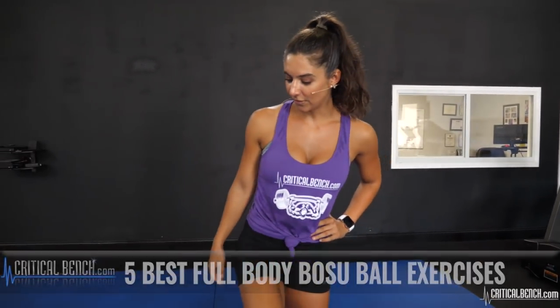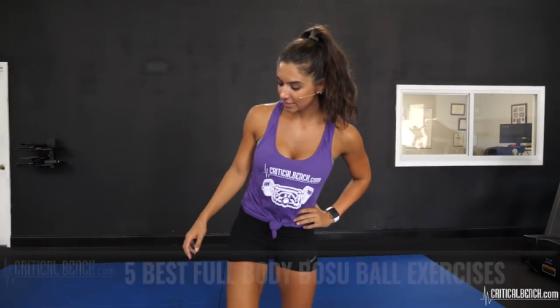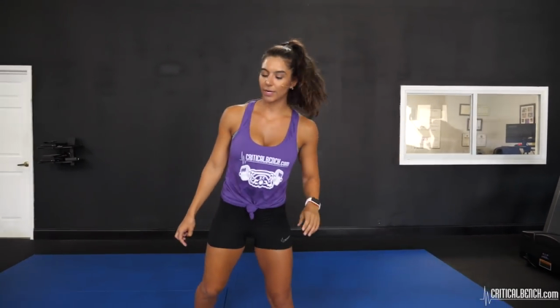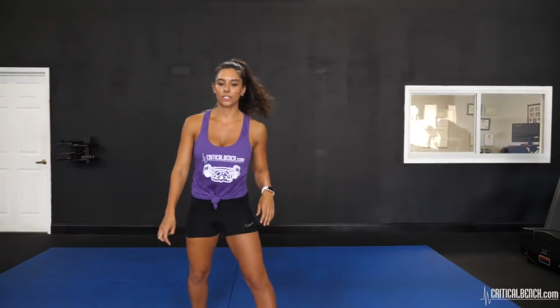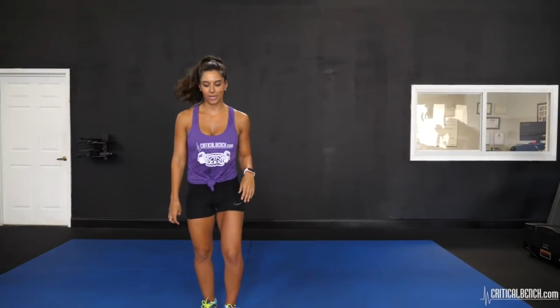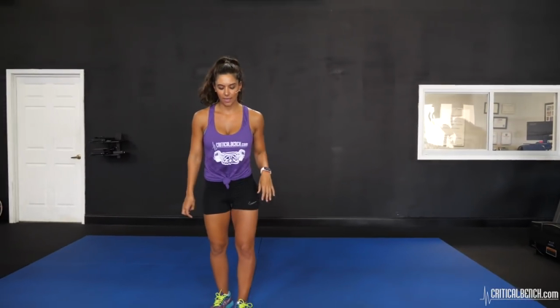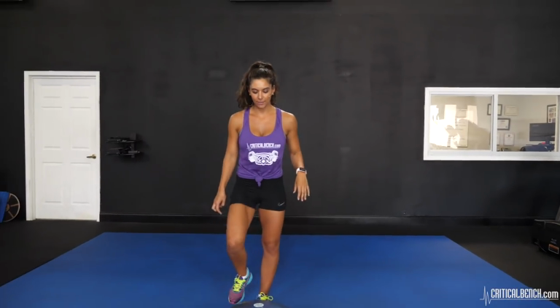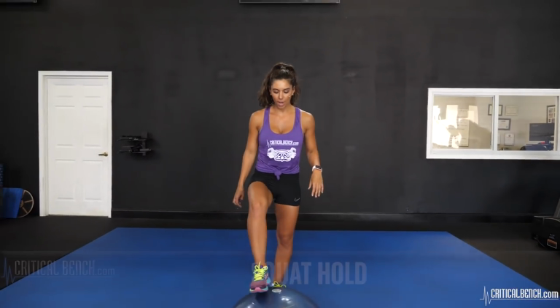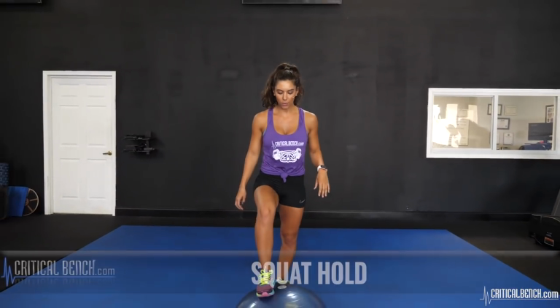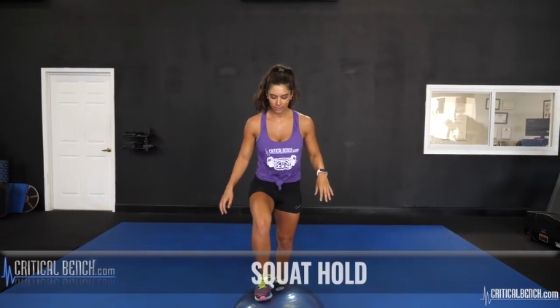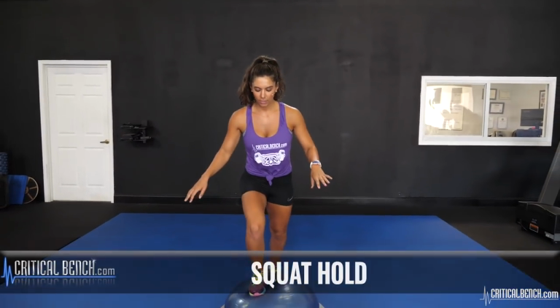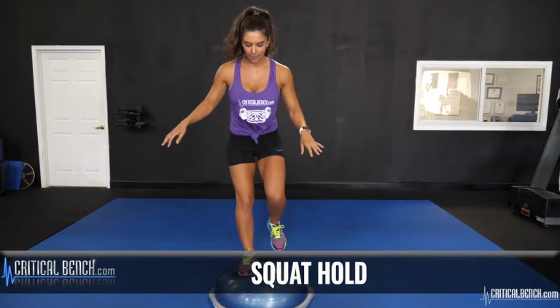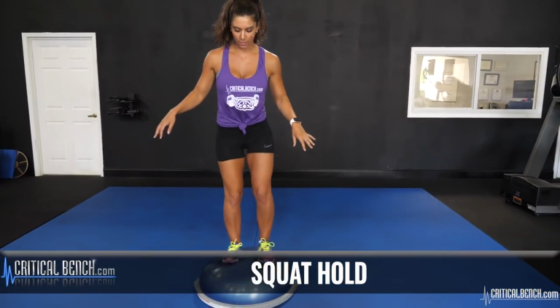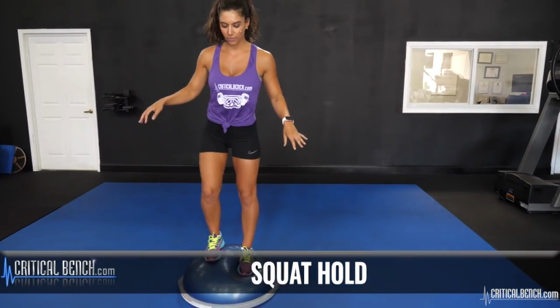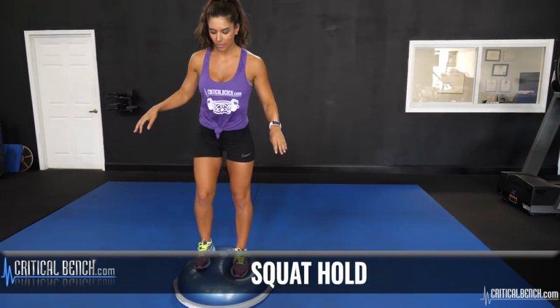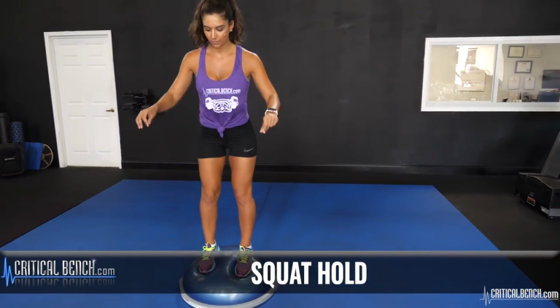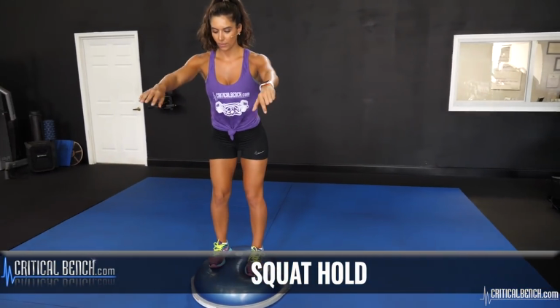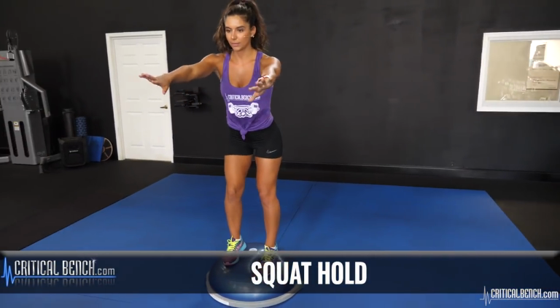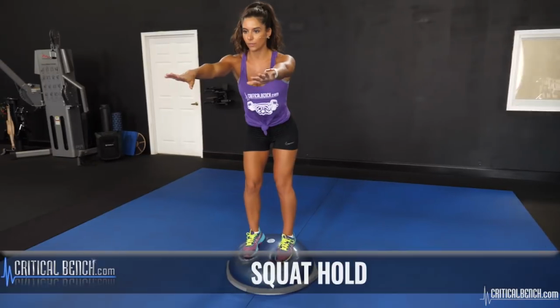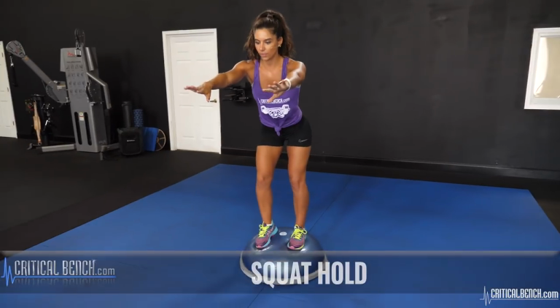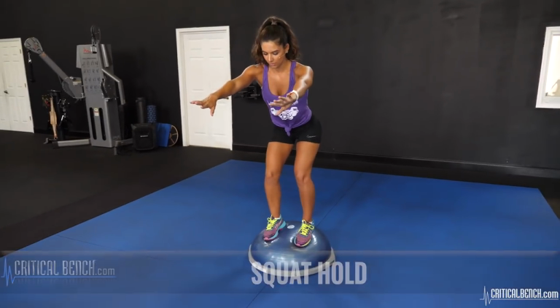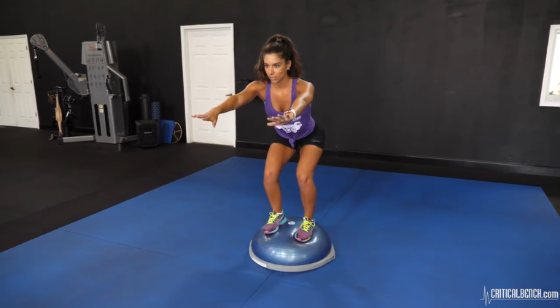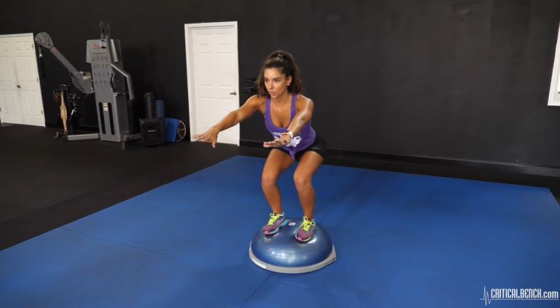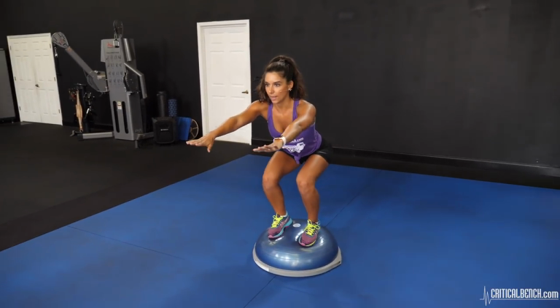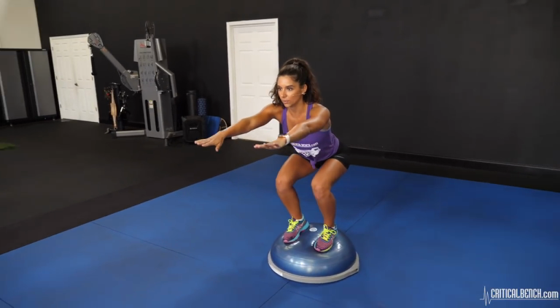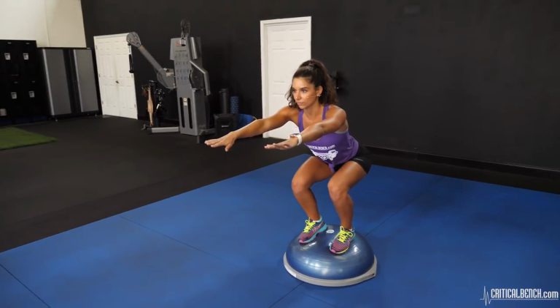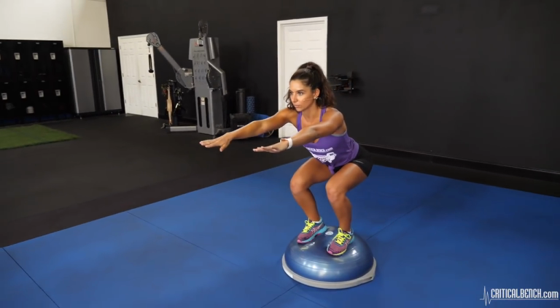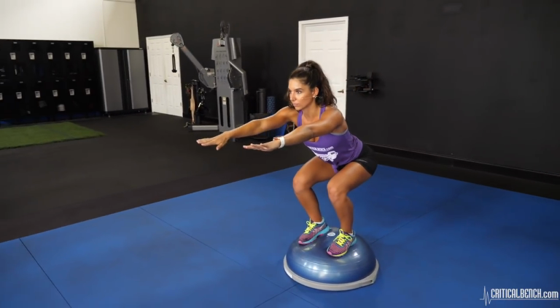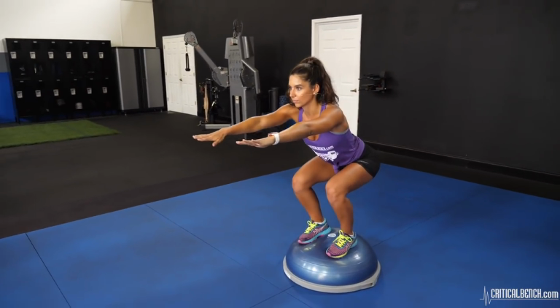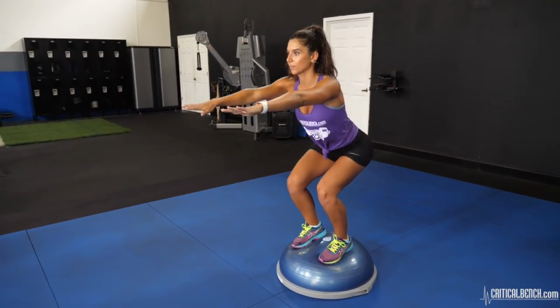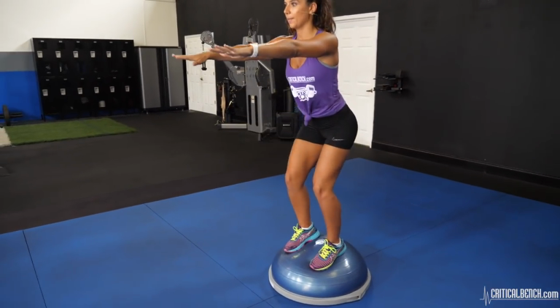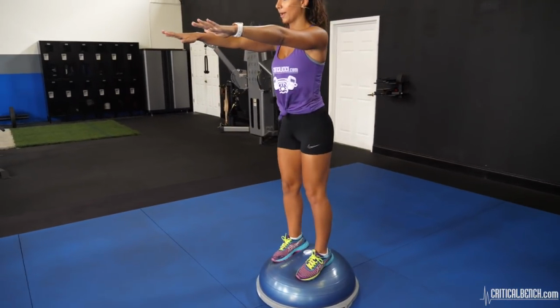First, we're going to start with squat holds. We're going to step up onto the BOSU ball, arms out in front of you, squat down, hold, and back up.